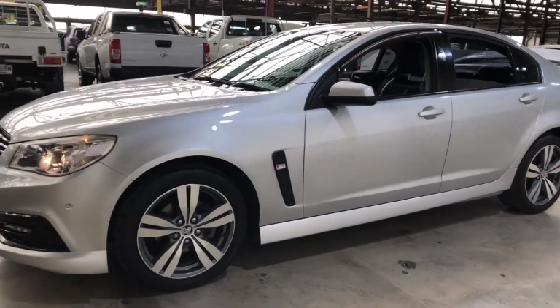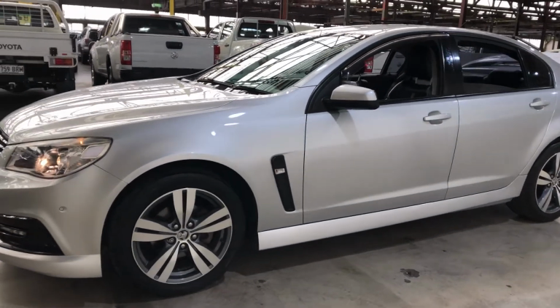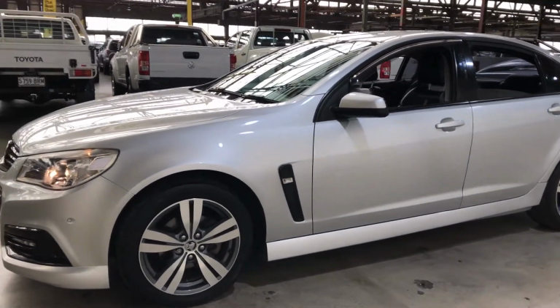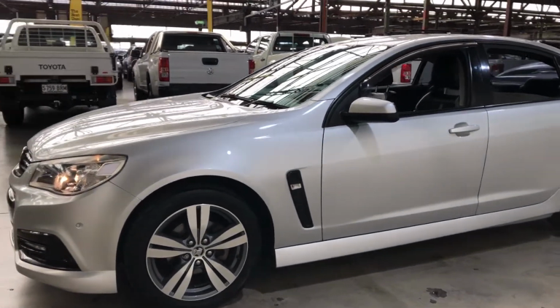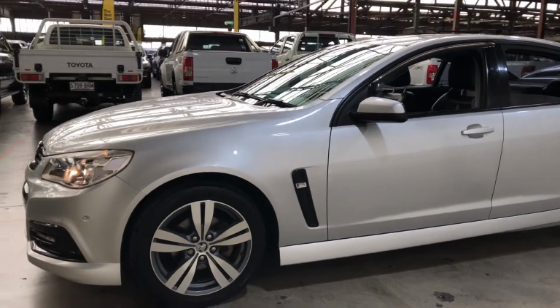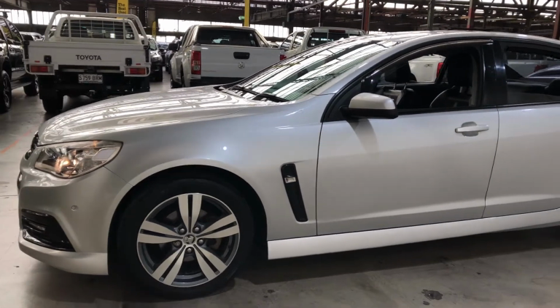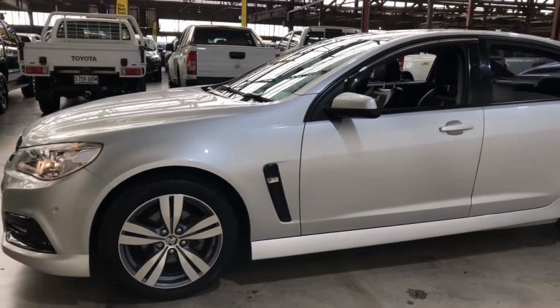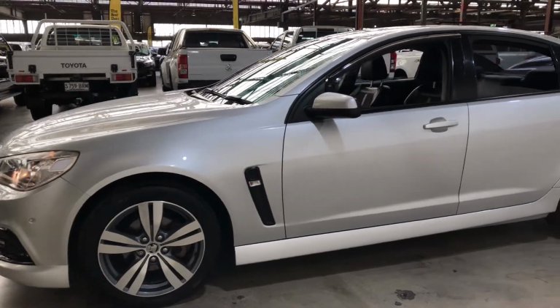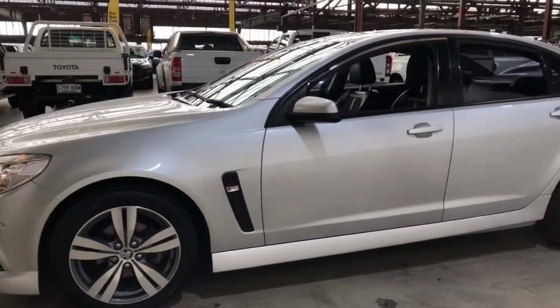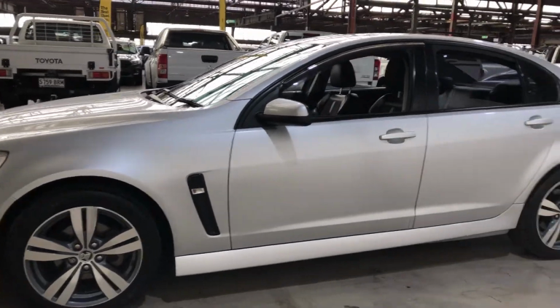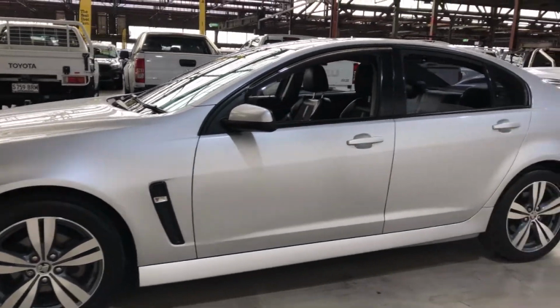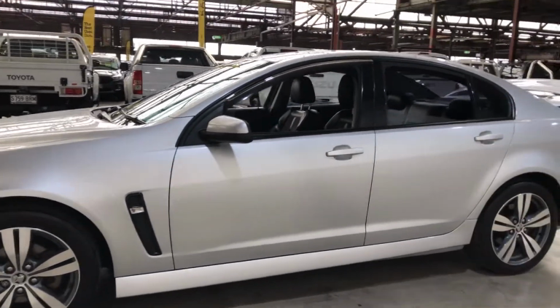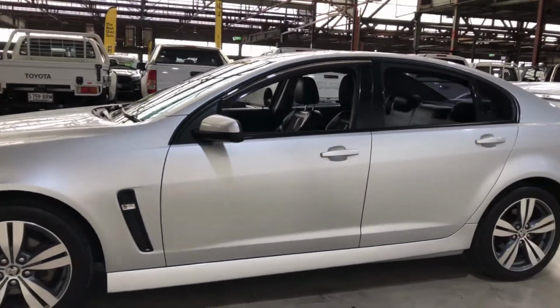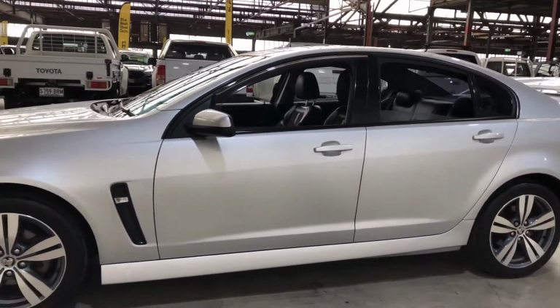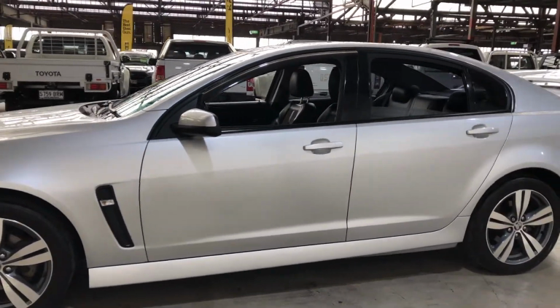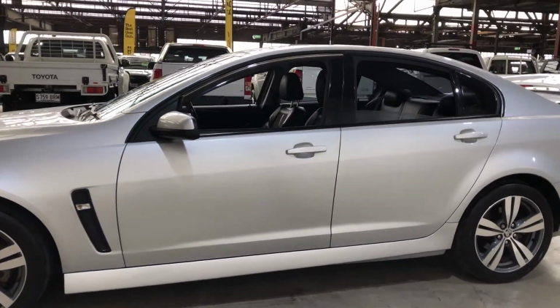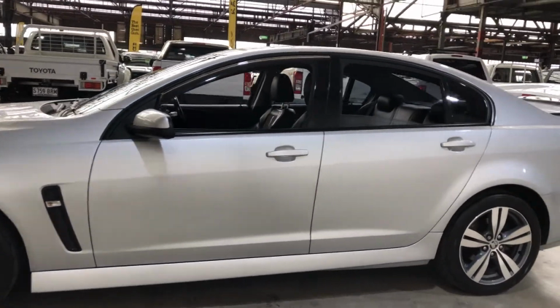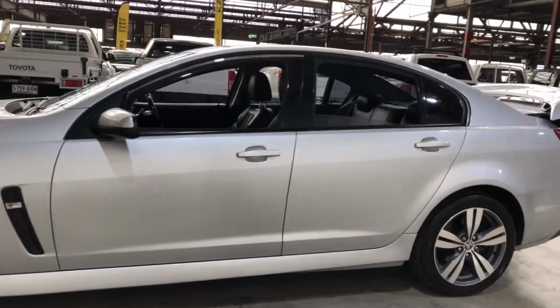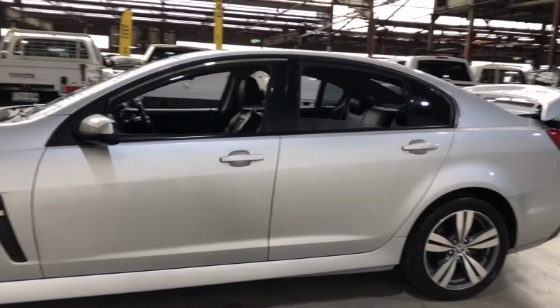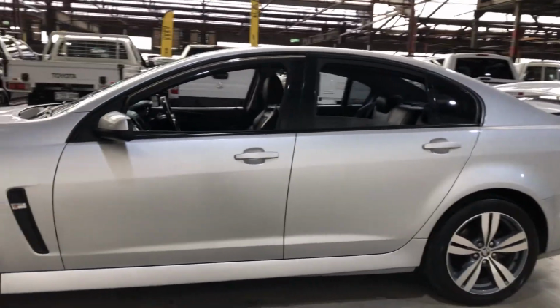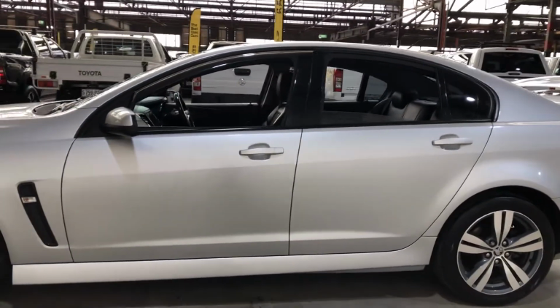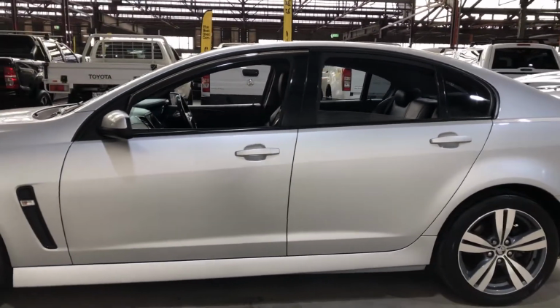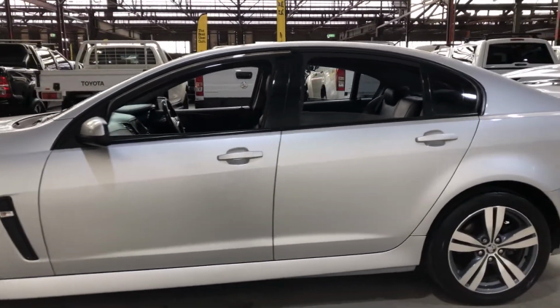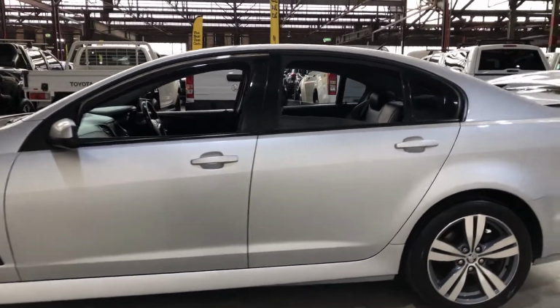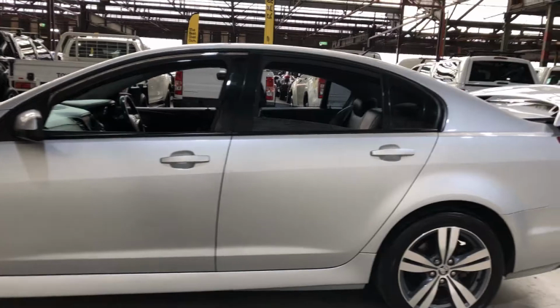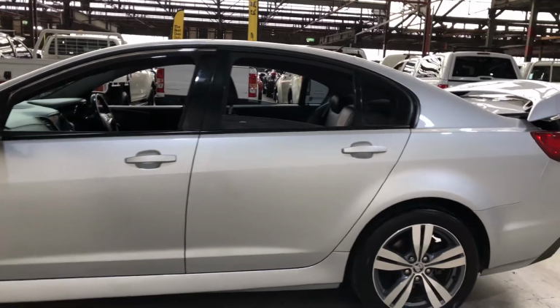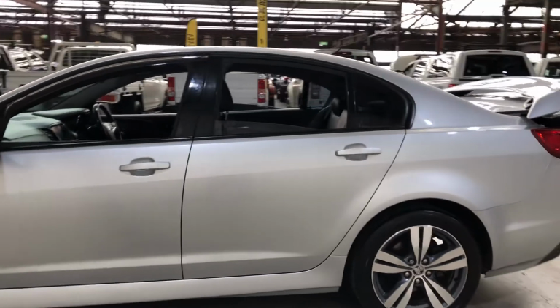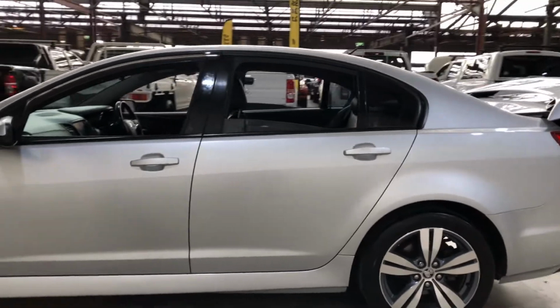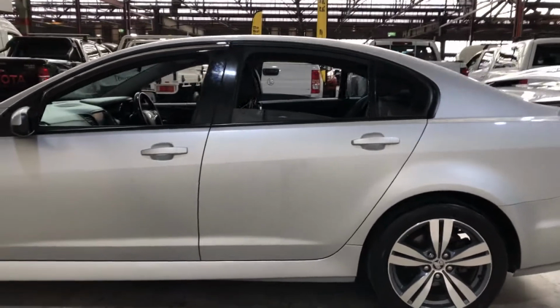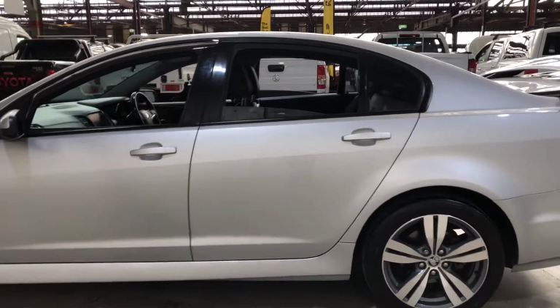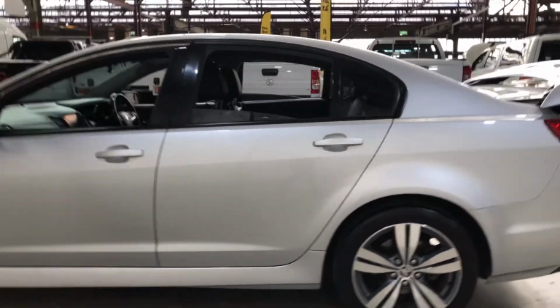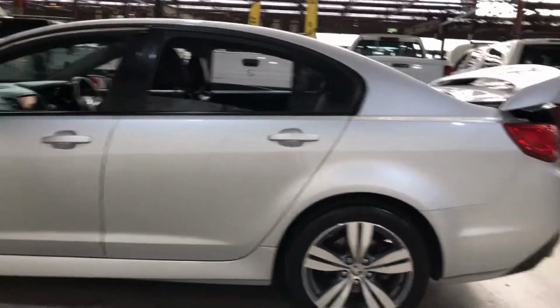This car is powered by a 3.6 litre six cylinder engine and has a fuel efficiency of 9.5 litres per hundred kilometres.